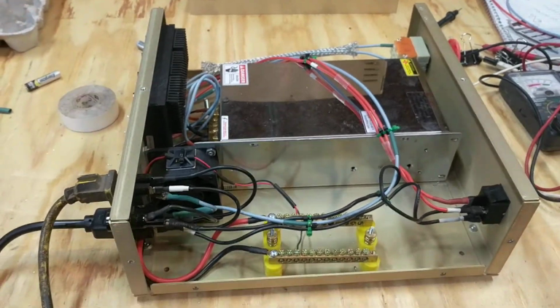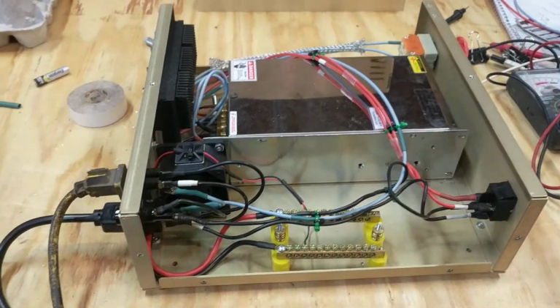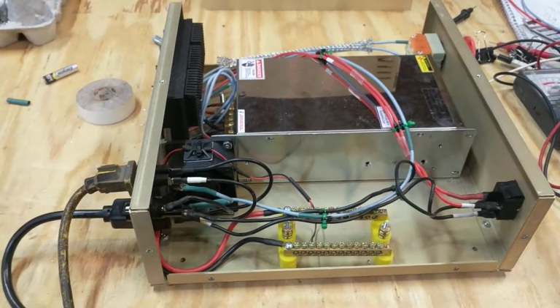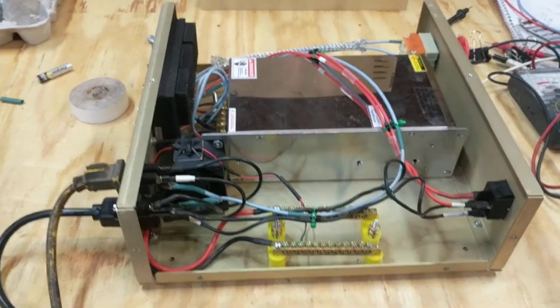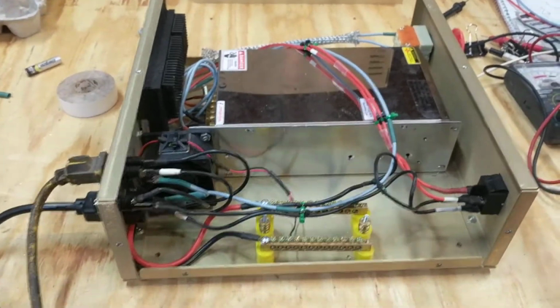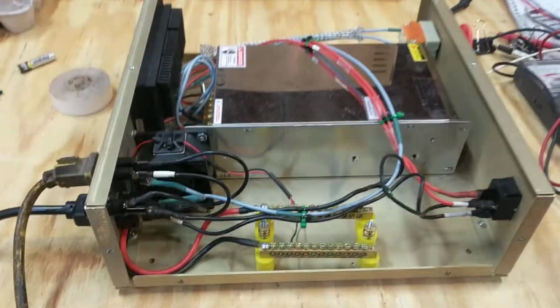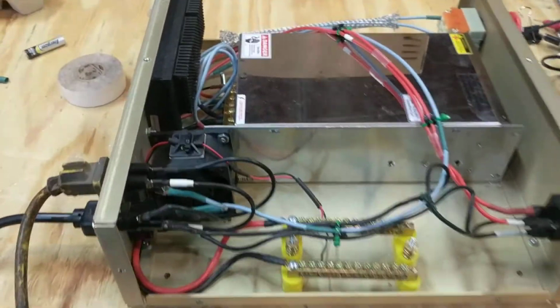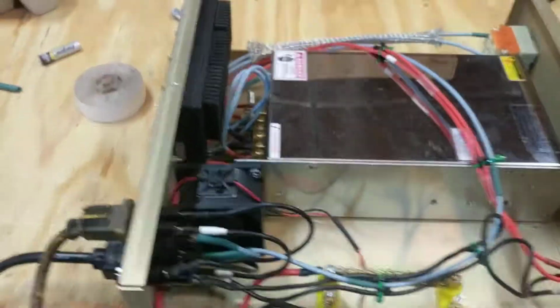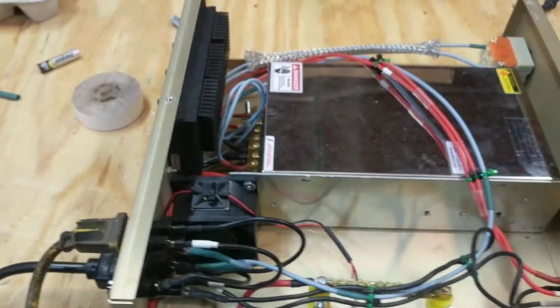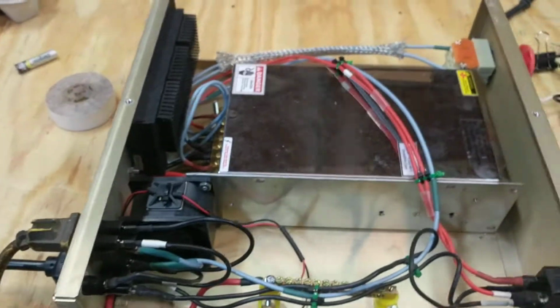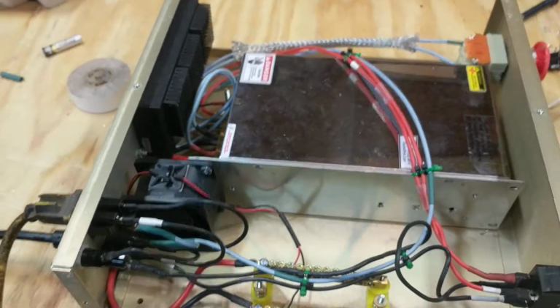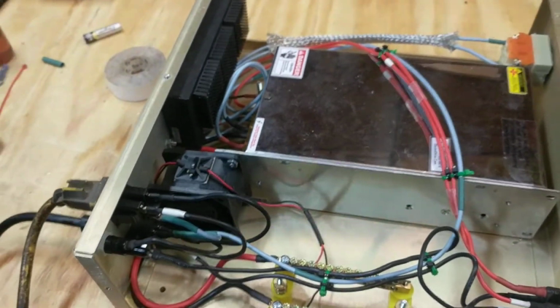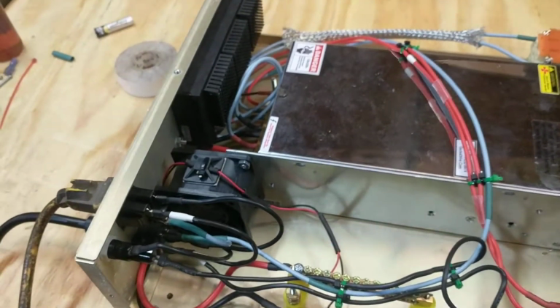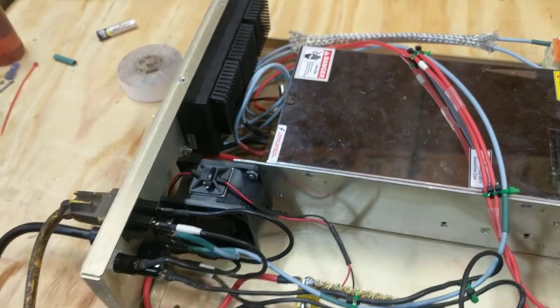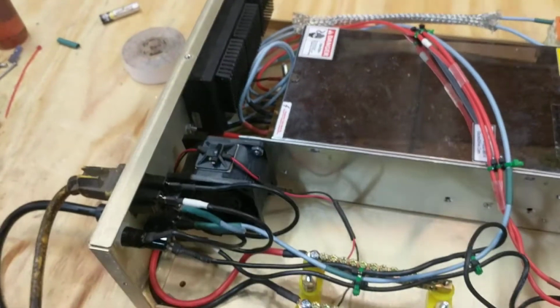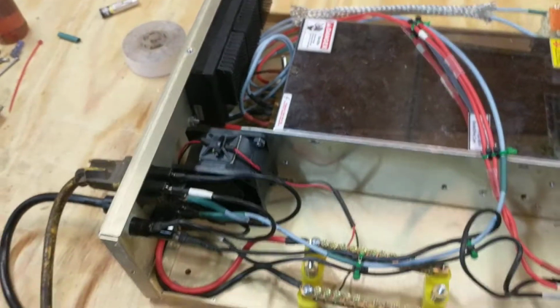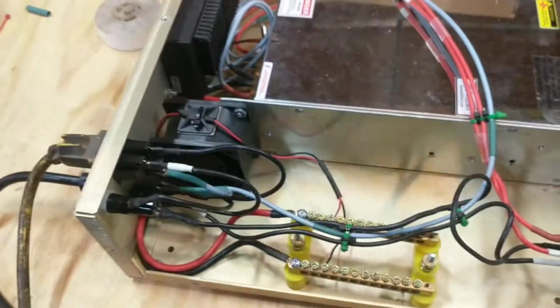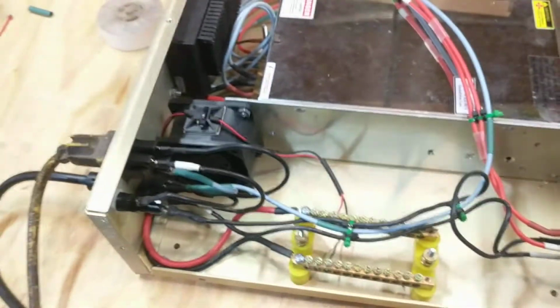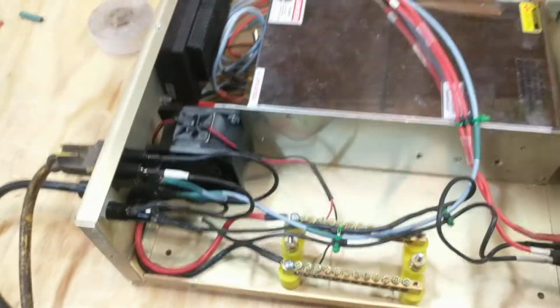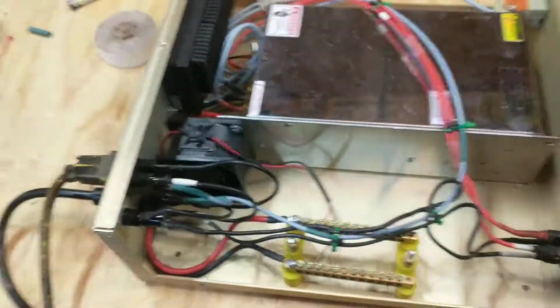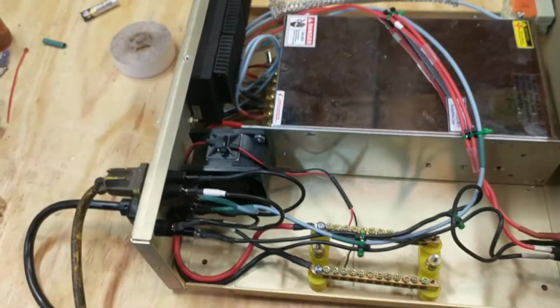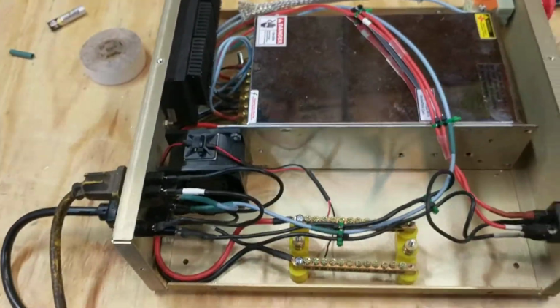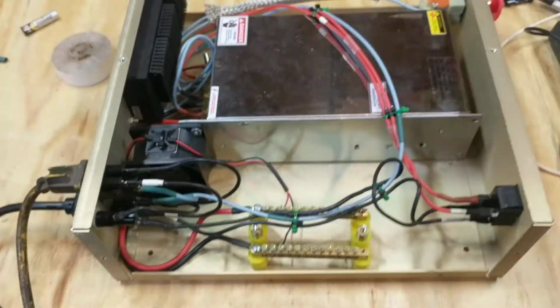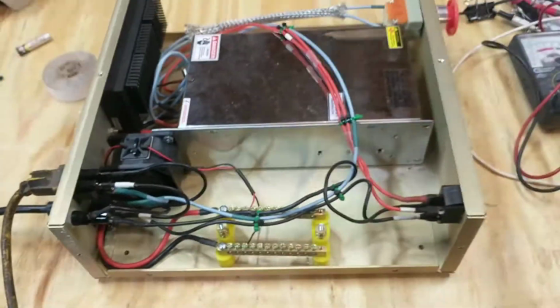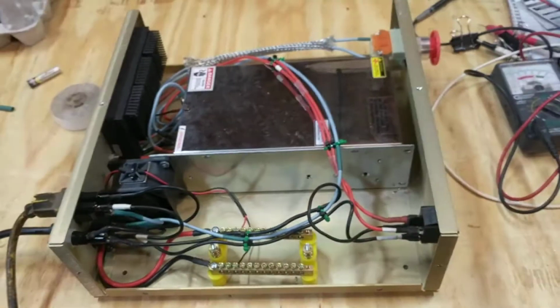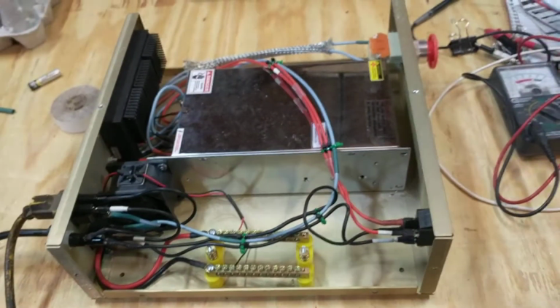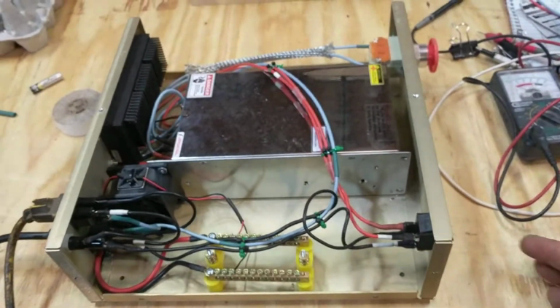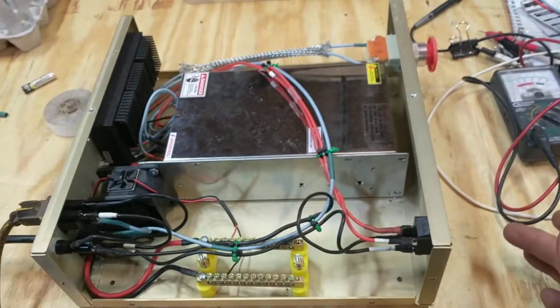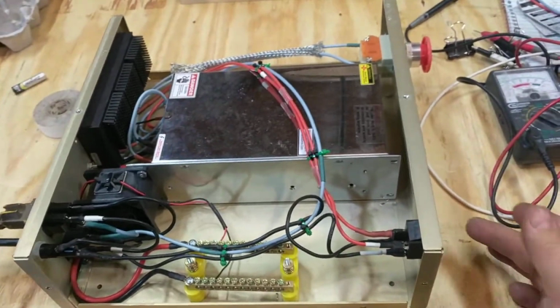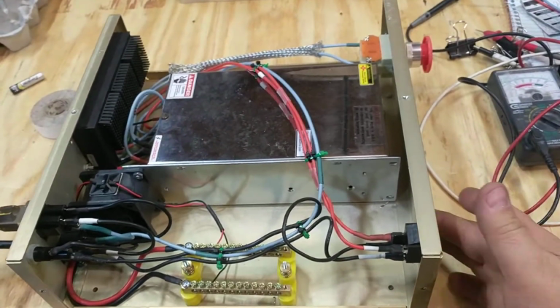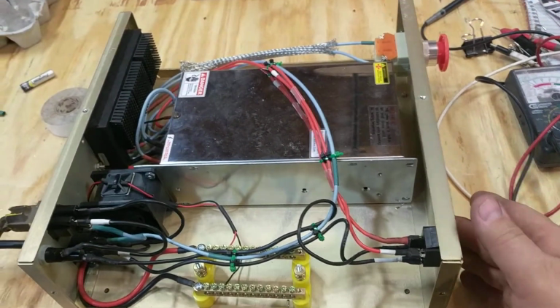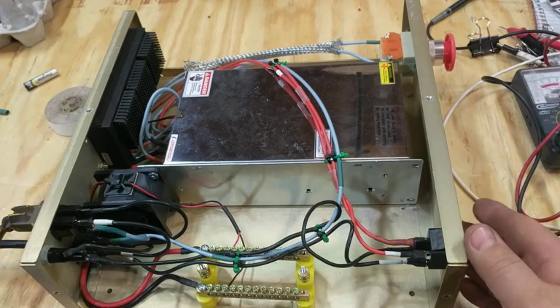I thought I had some wiring screwed up and it was starting to worry me. But here's the sound the thing makes when it's running like it's supposed to.